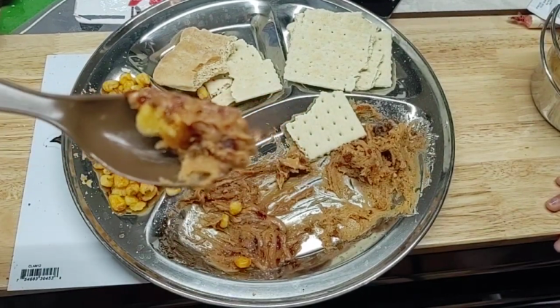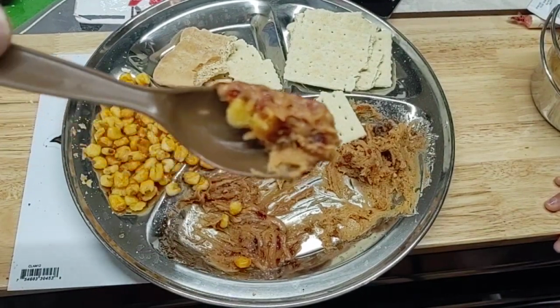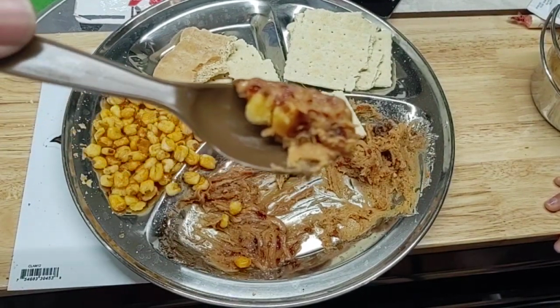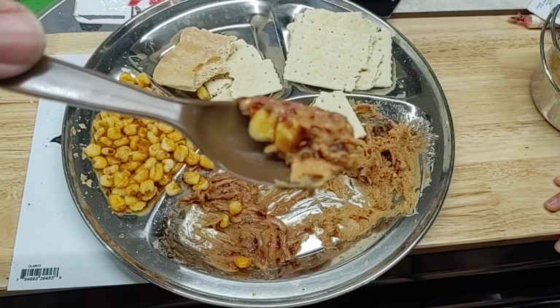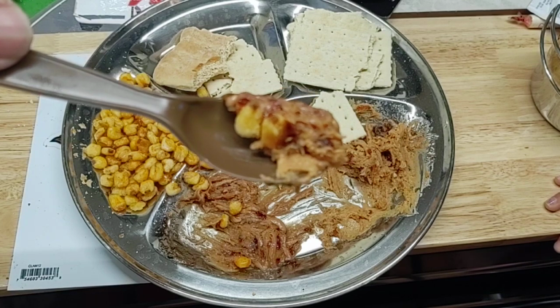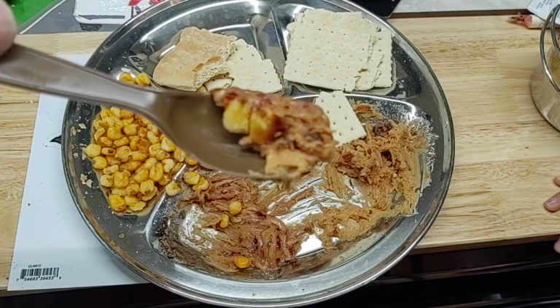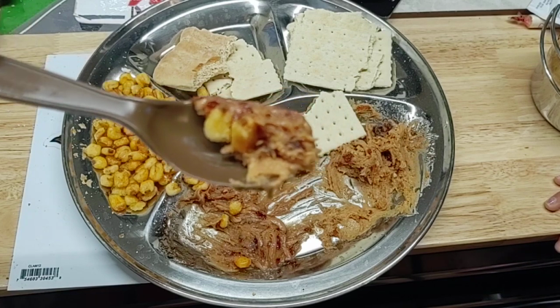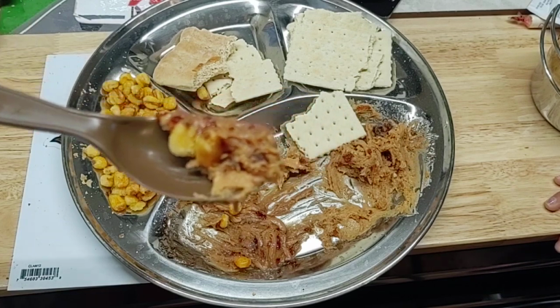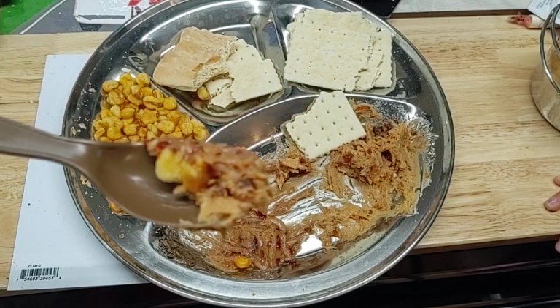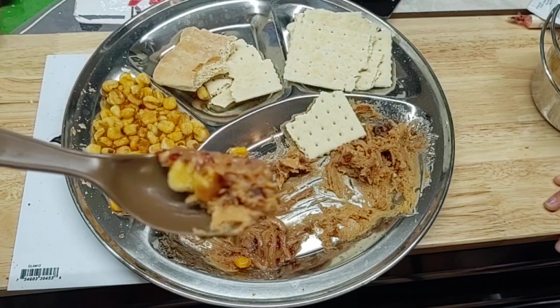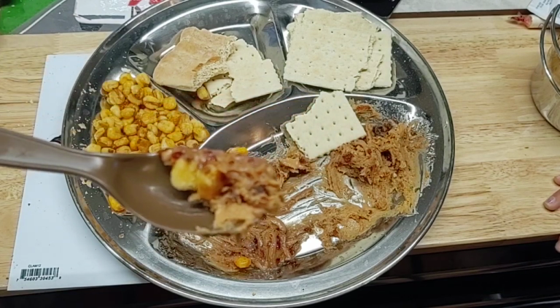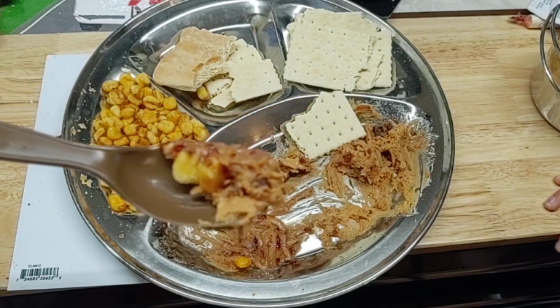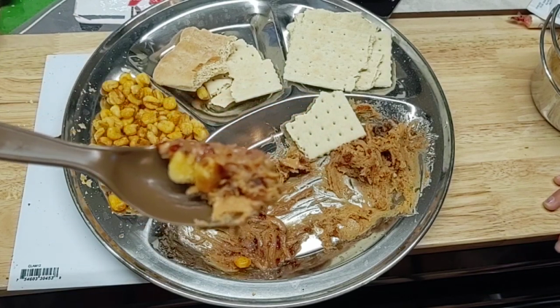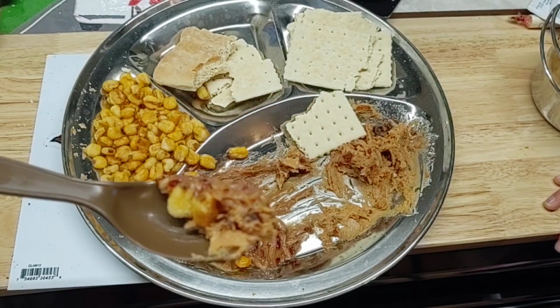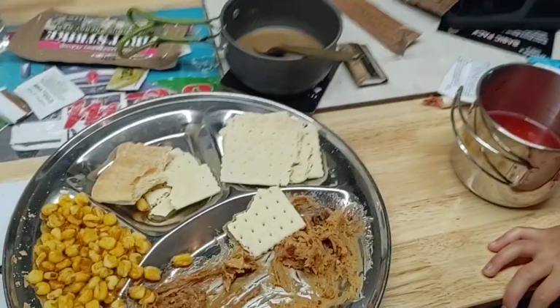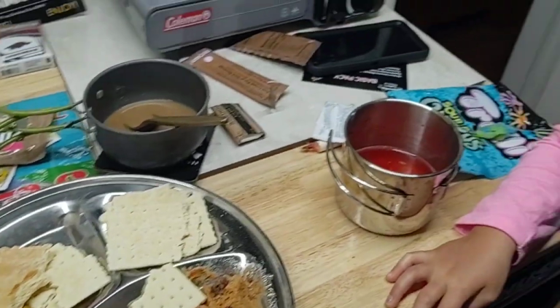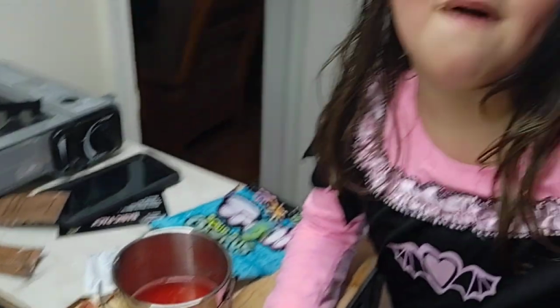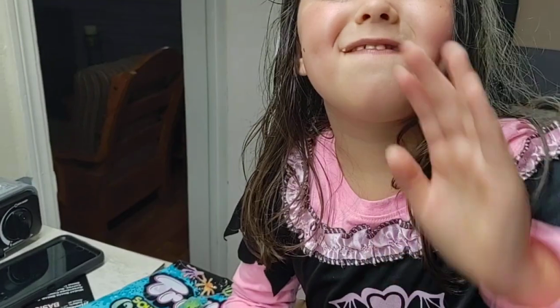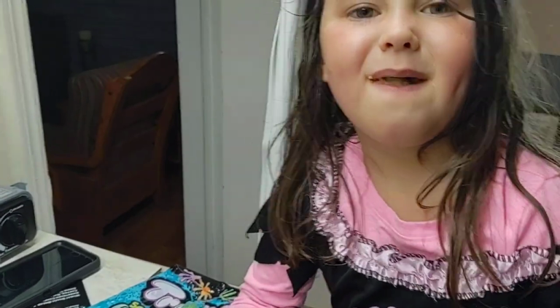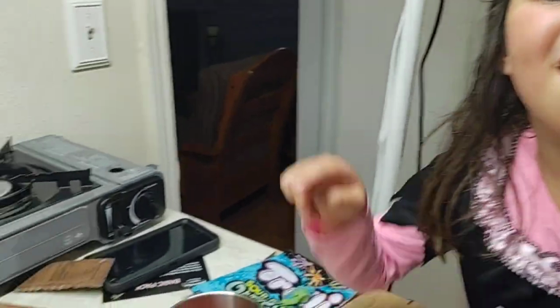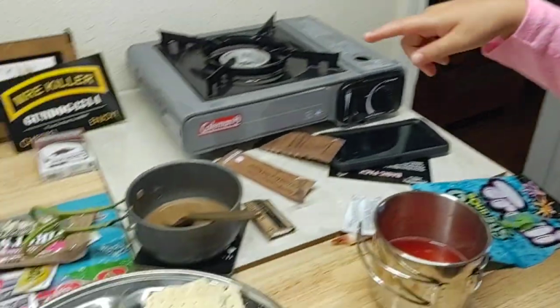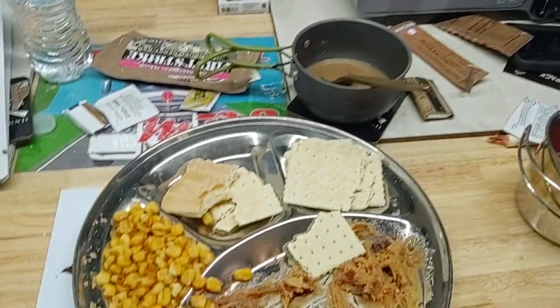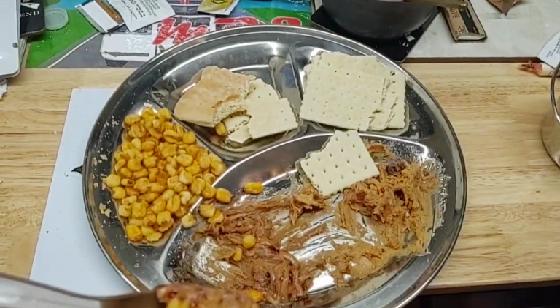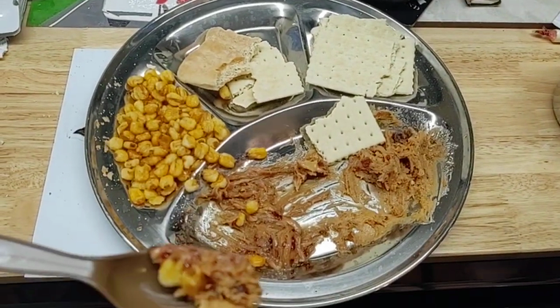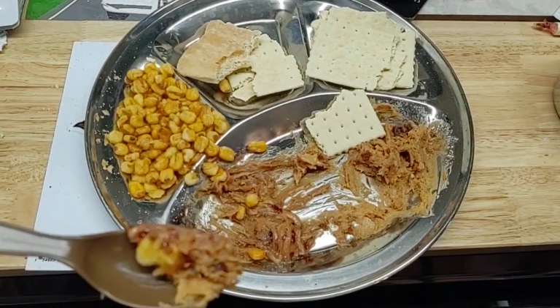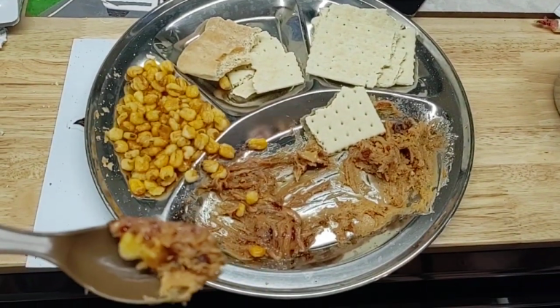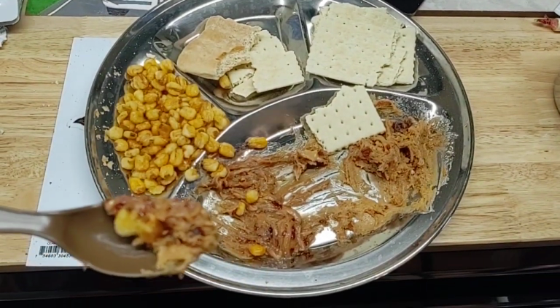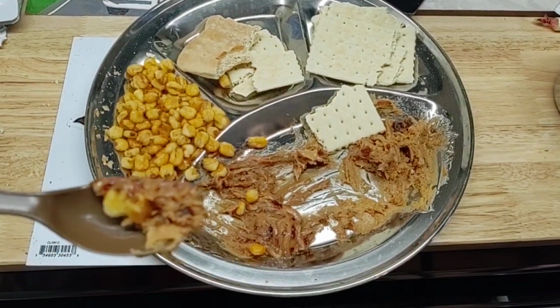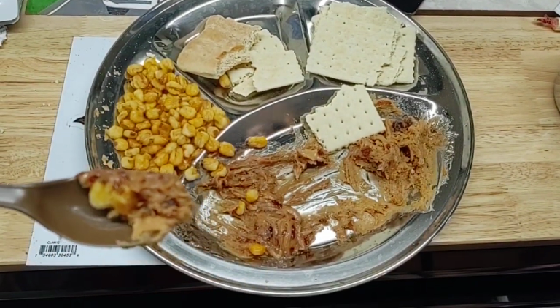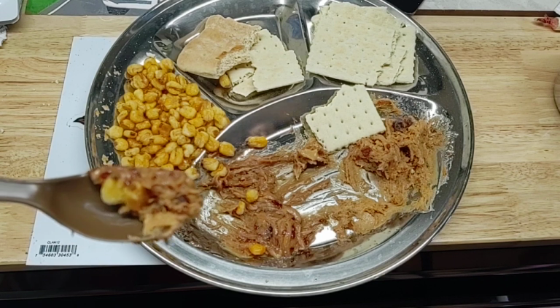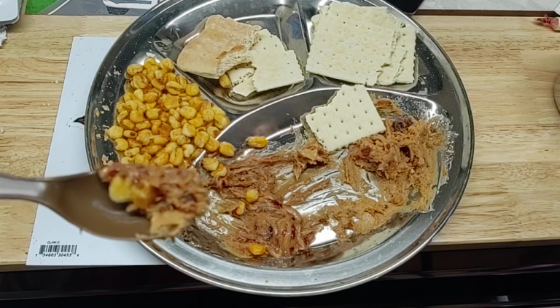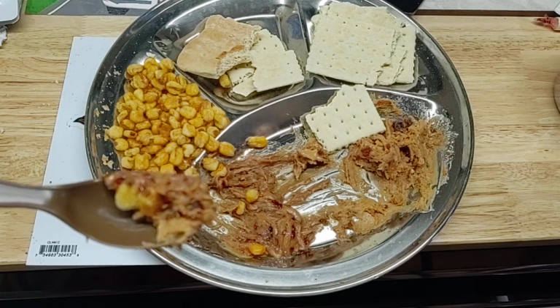Well thanks everybody, we're going to get this right here. She's going to finish this up, we'll see y'all later. Bye! I'm going to drink the drinks — she's going to drink the drink because she's about to choke. See y'all bye!